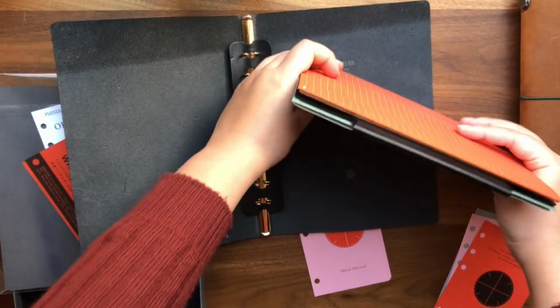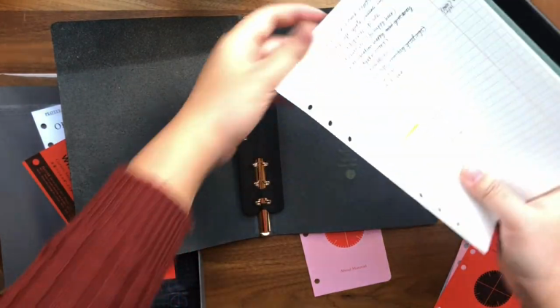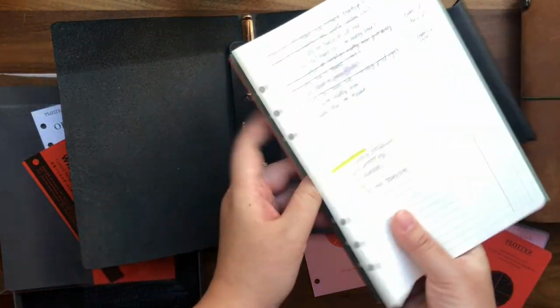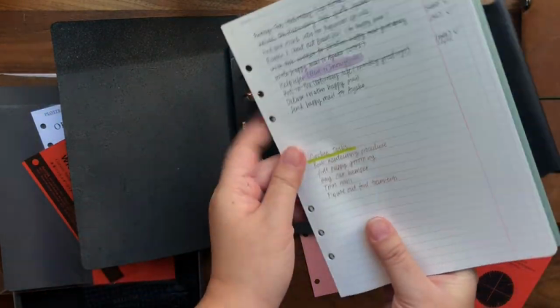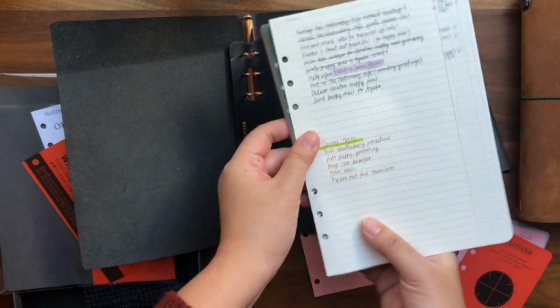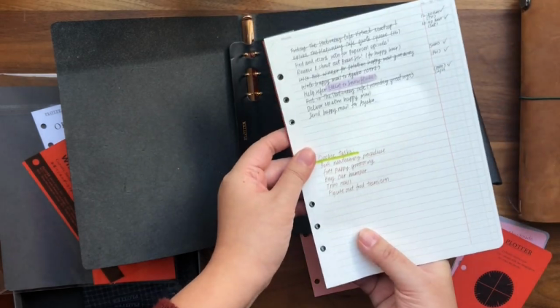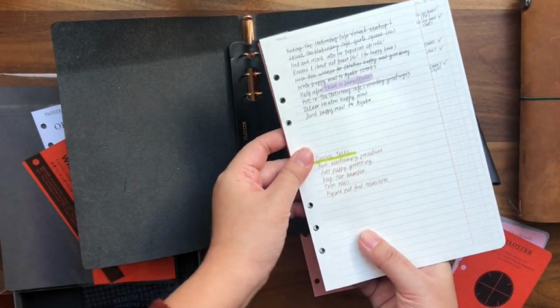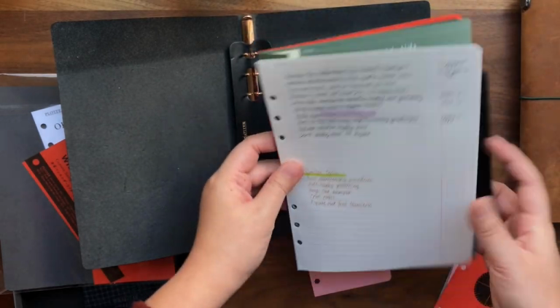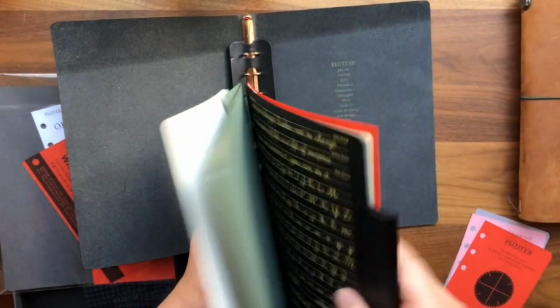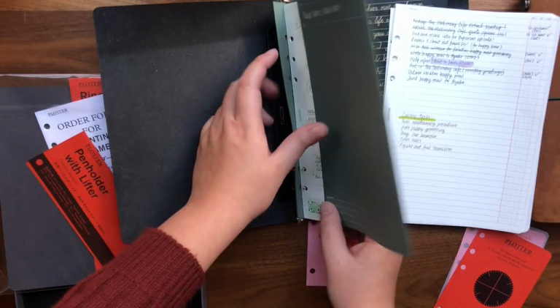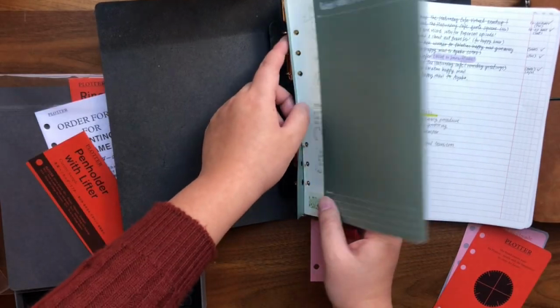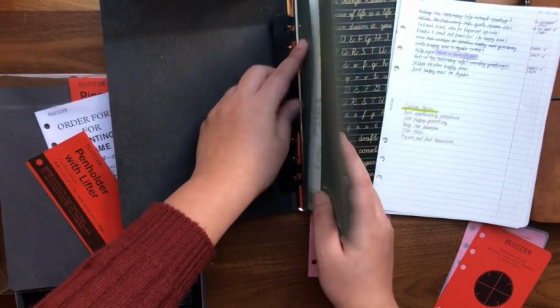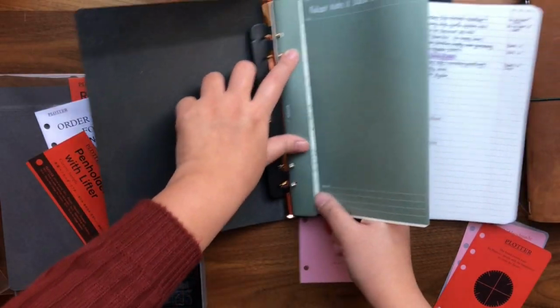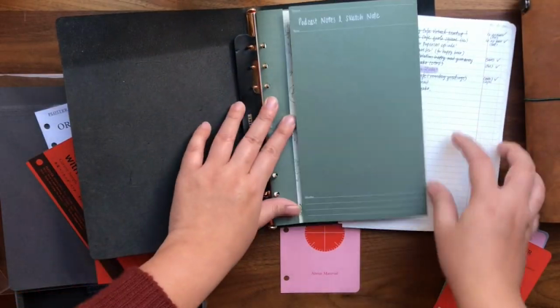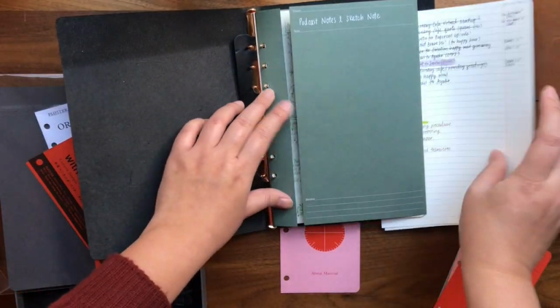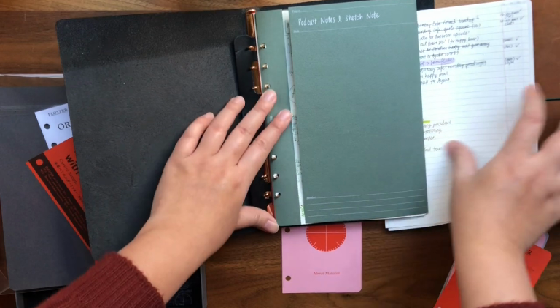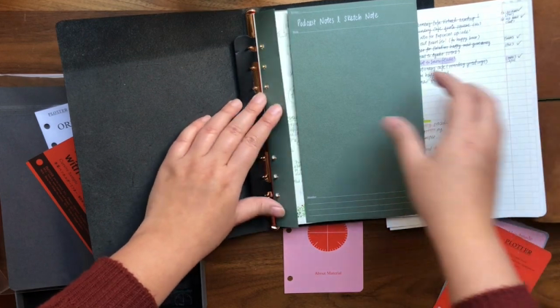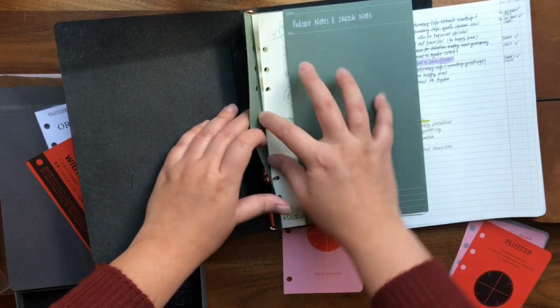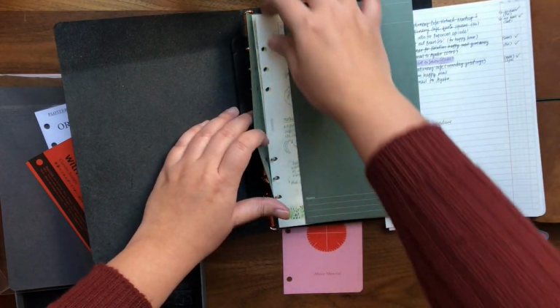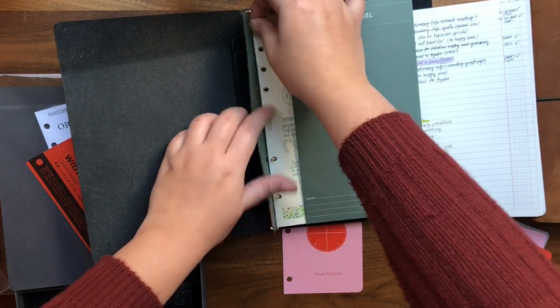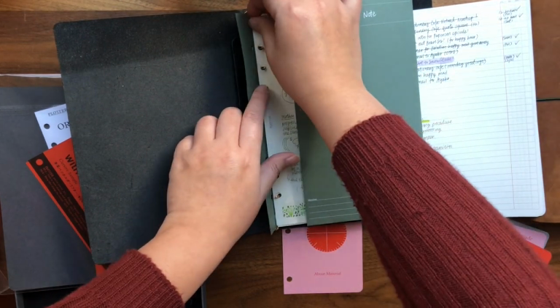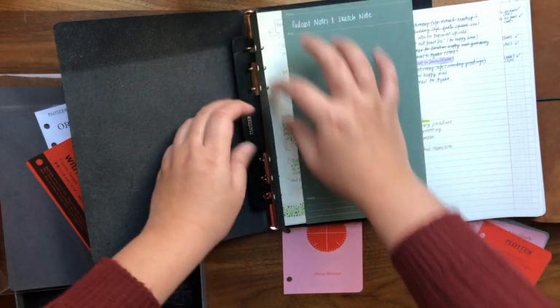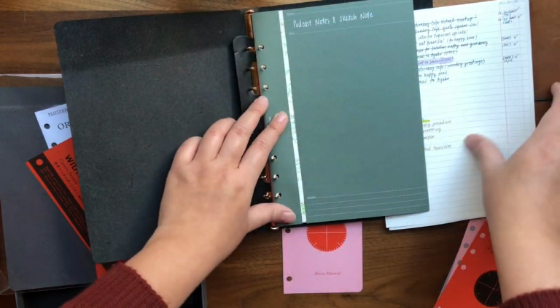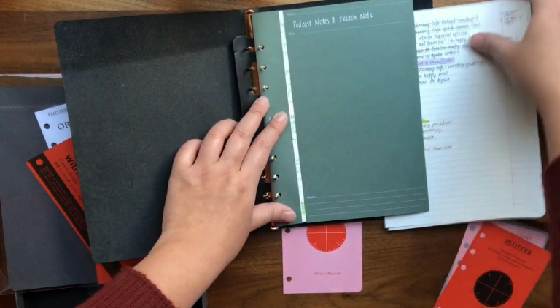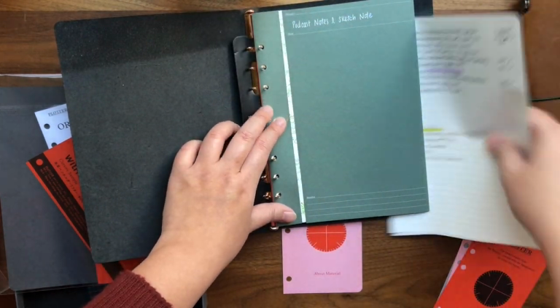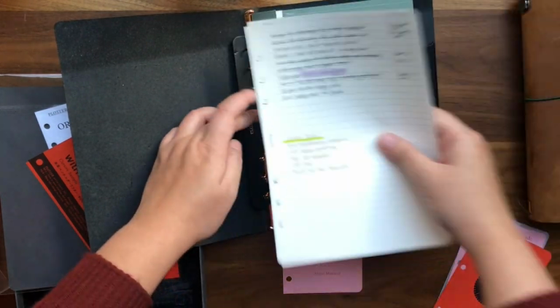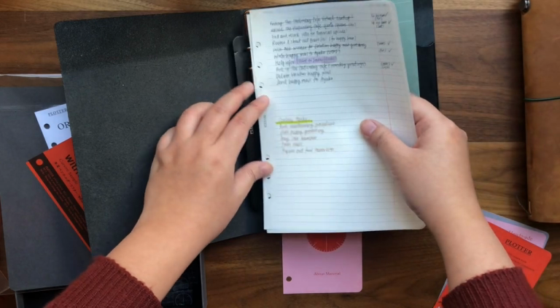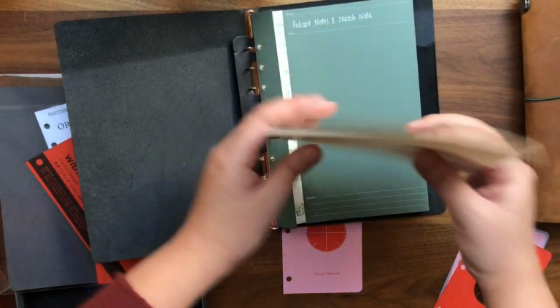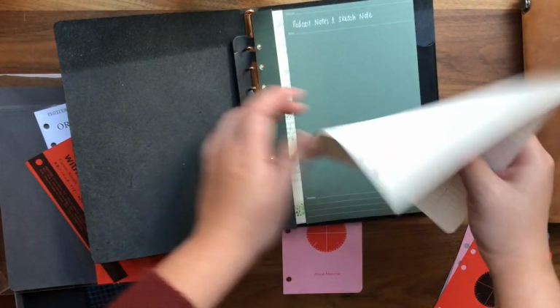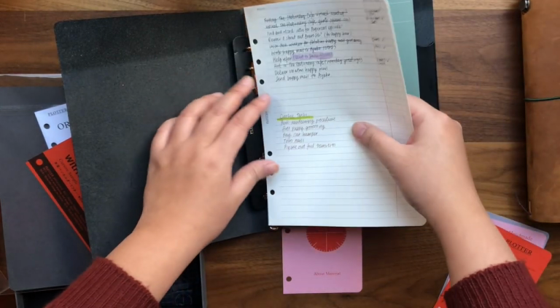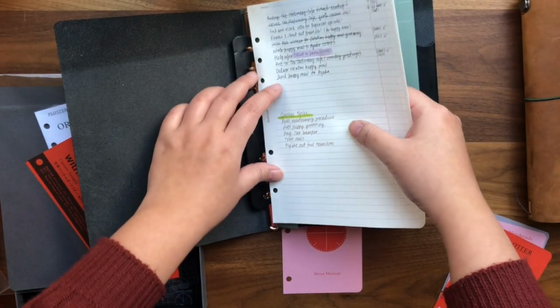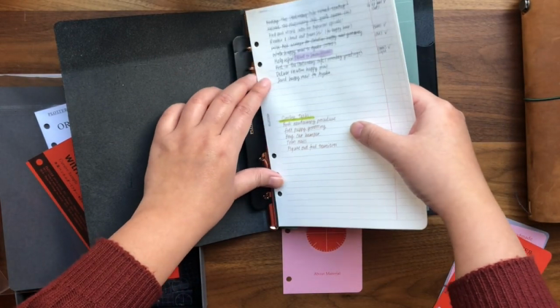I've been attending a lot of online conferences this year, so having a dedicated space to take notes from all those videos has been really helpful.